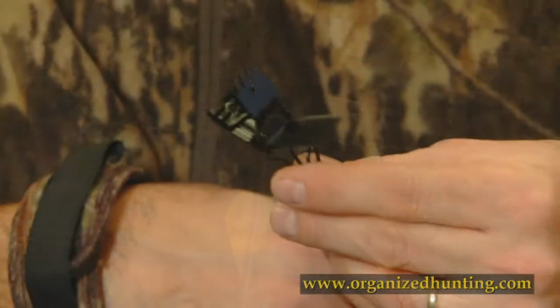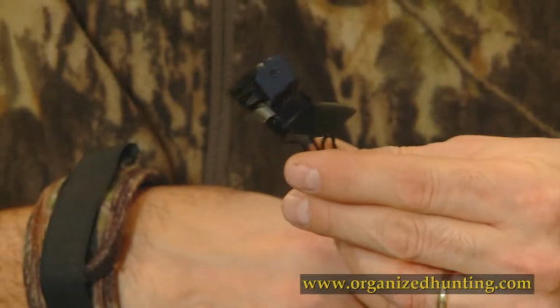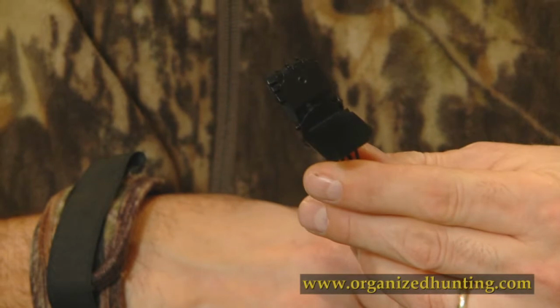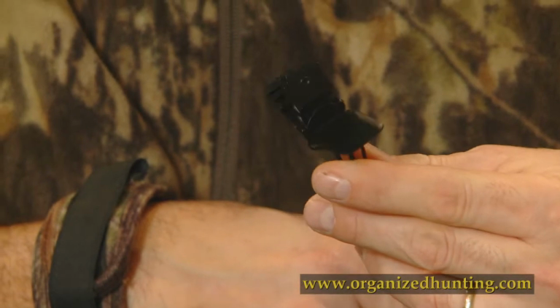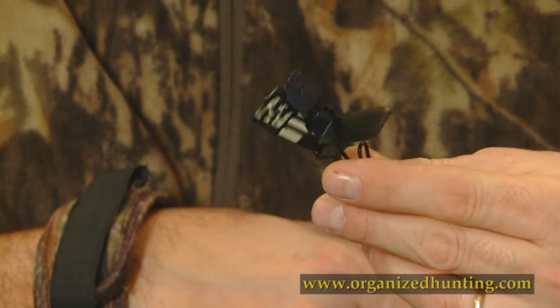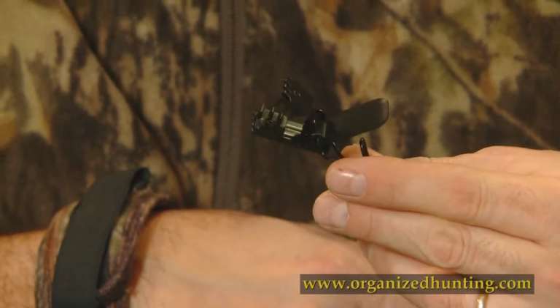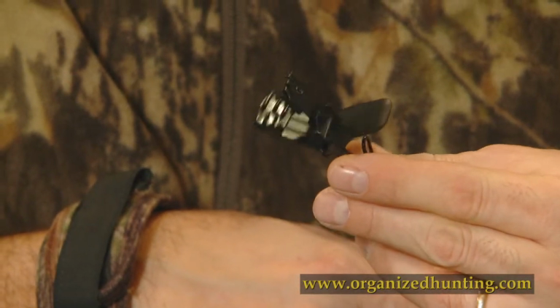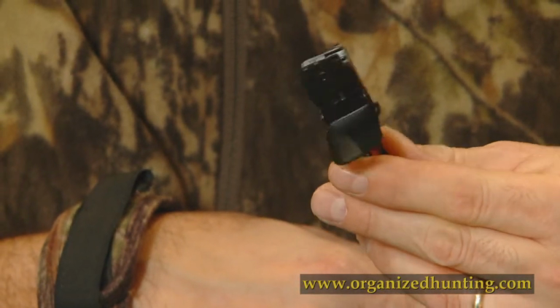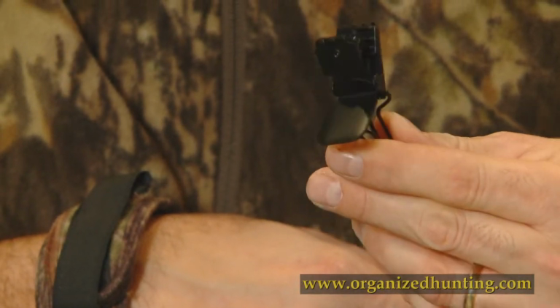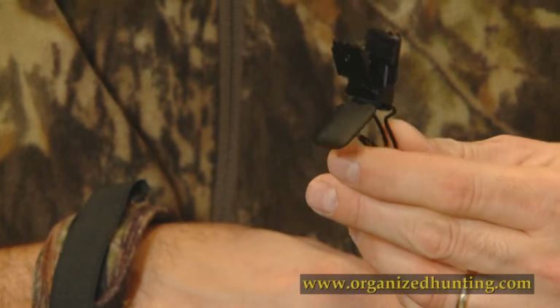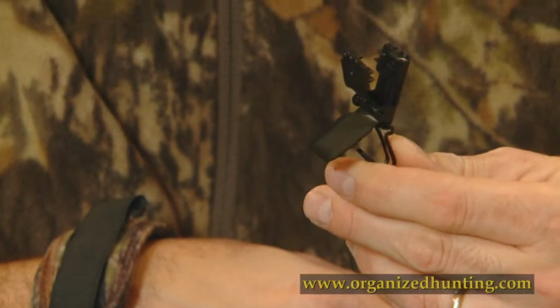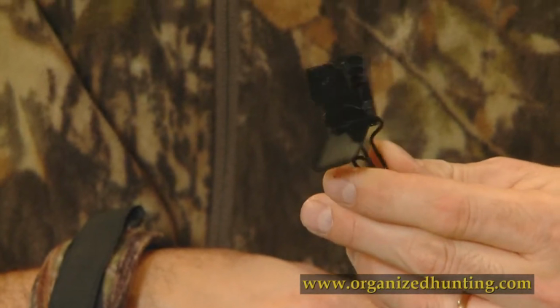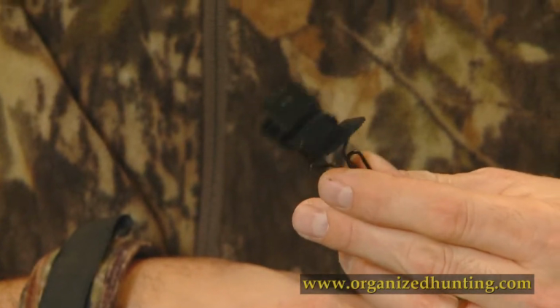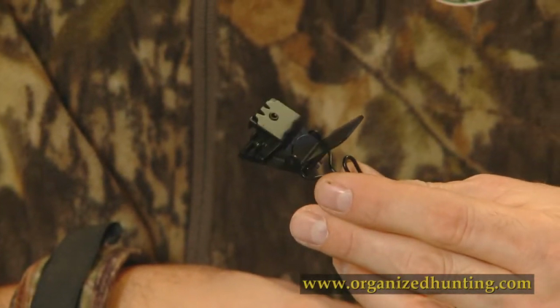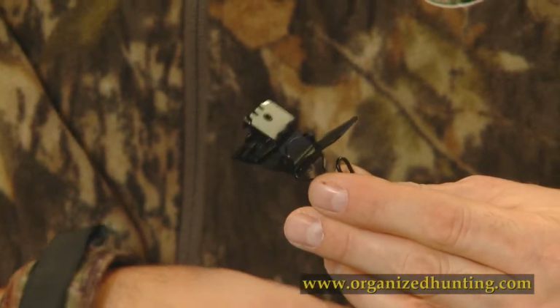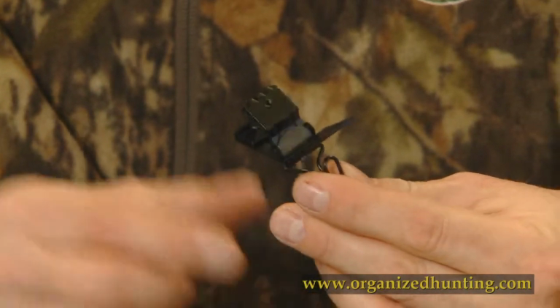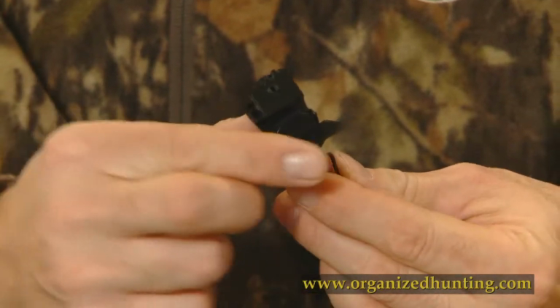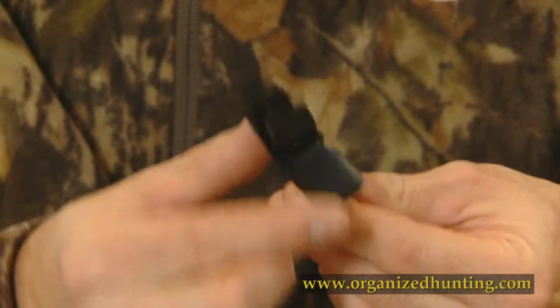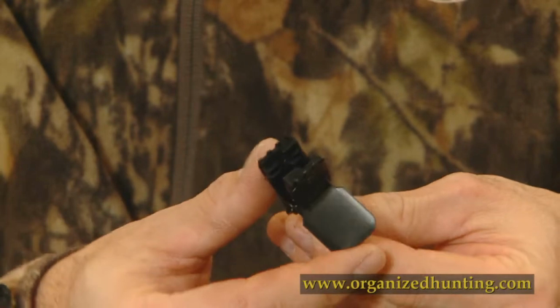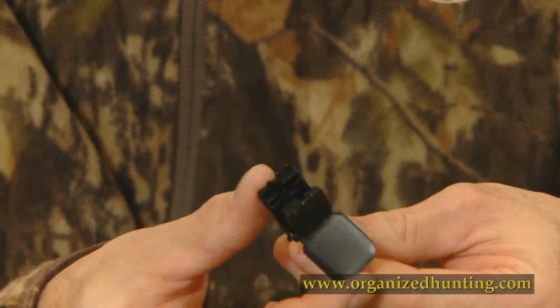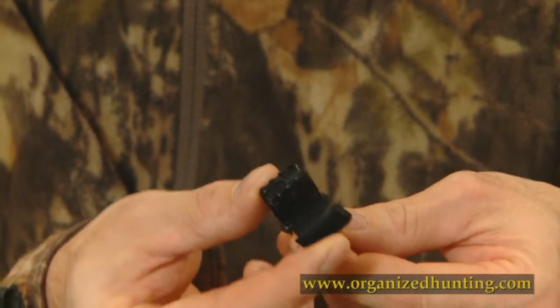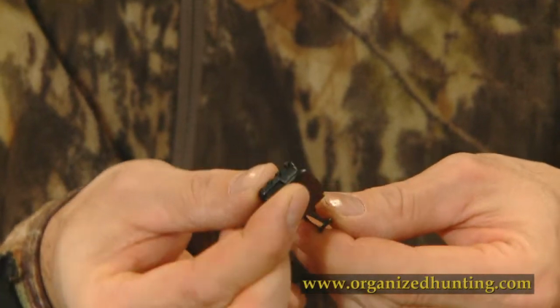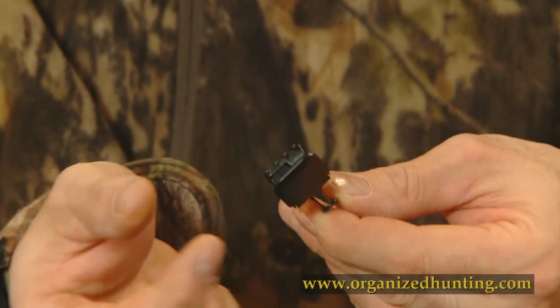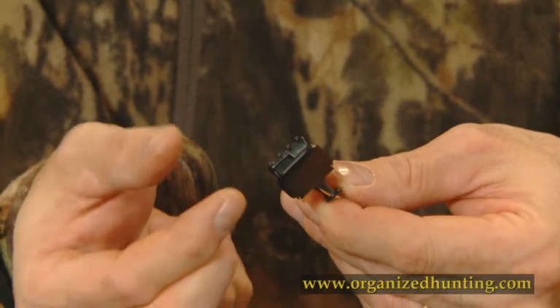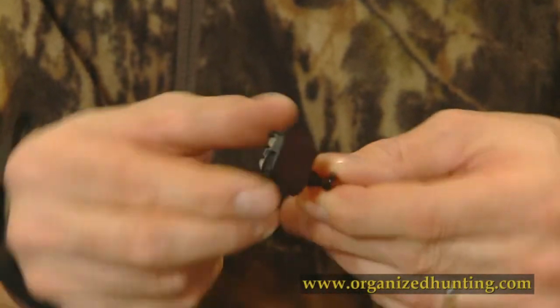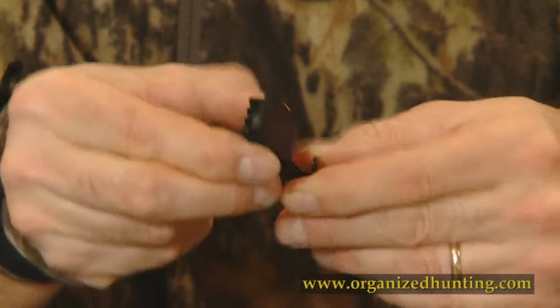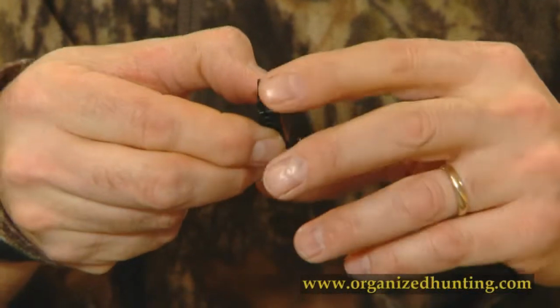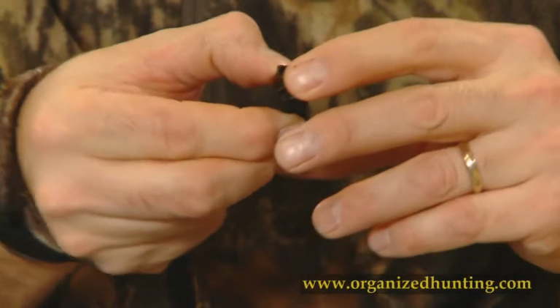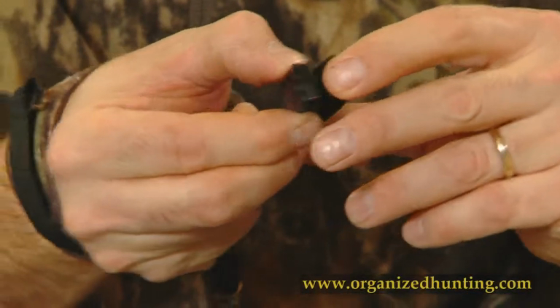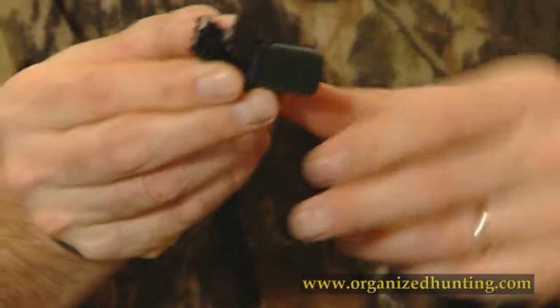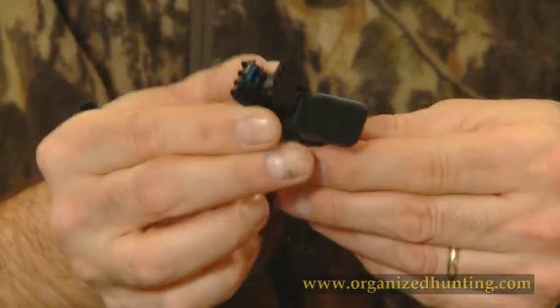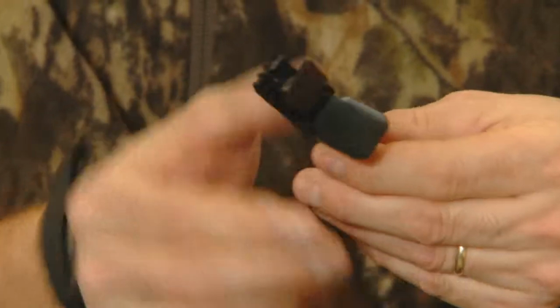Interlocking plastic teeth hold tight without damage to clothing. The Bowkeeper will remain on your outermost piece of clothing, so it's always with you, regardless of which stand you choose to sit in.